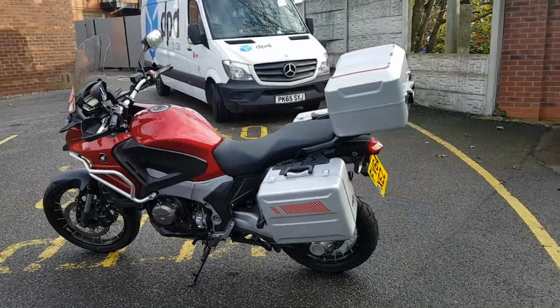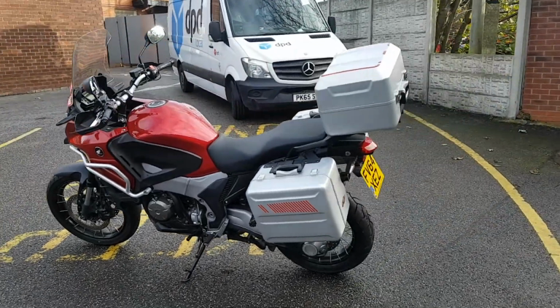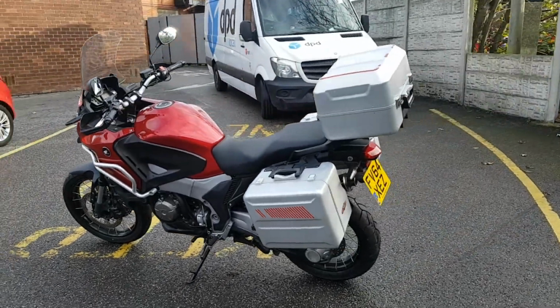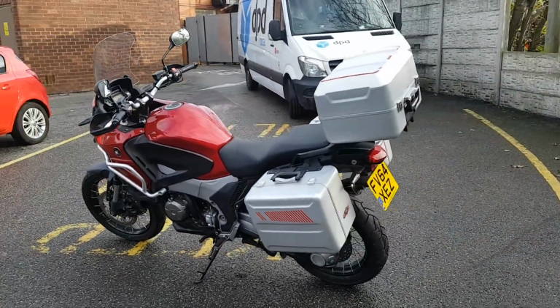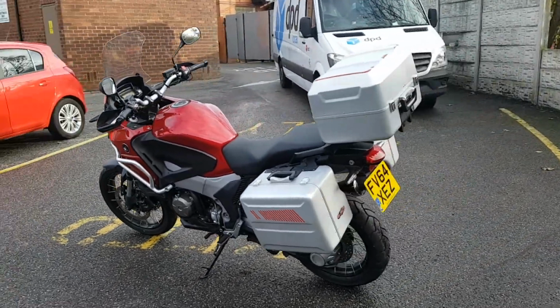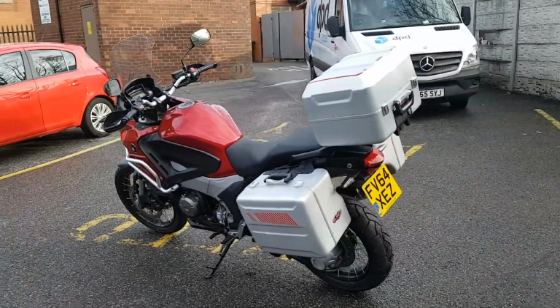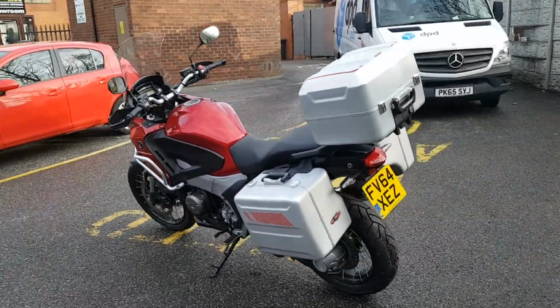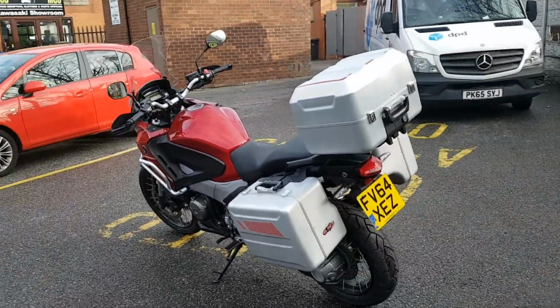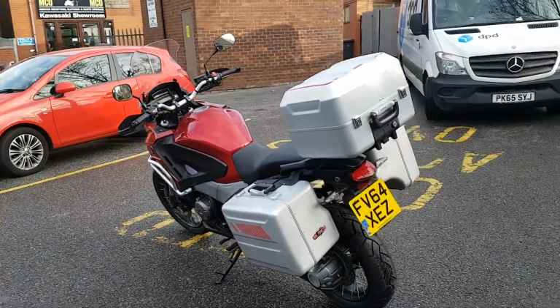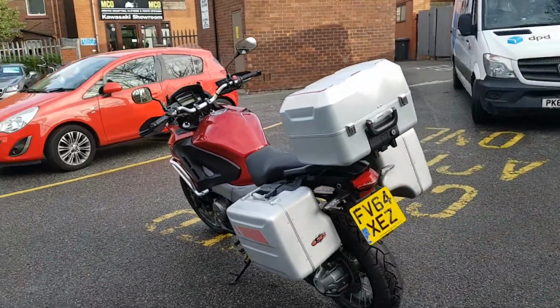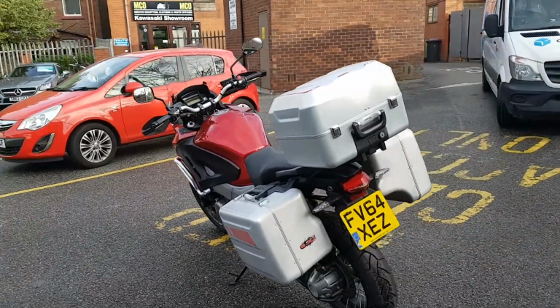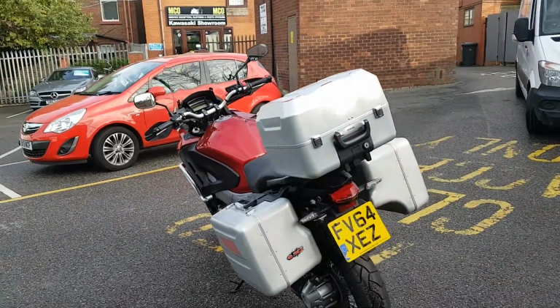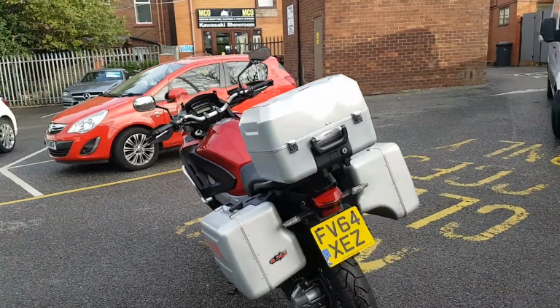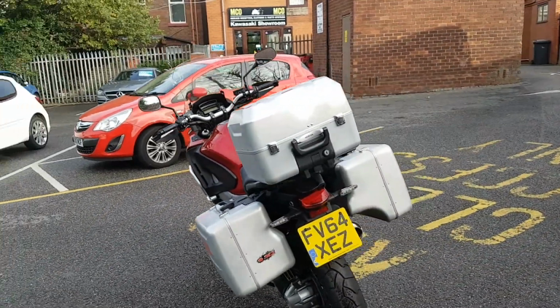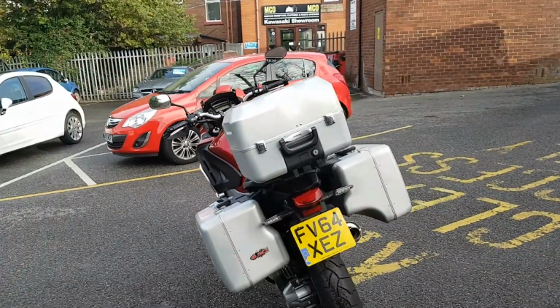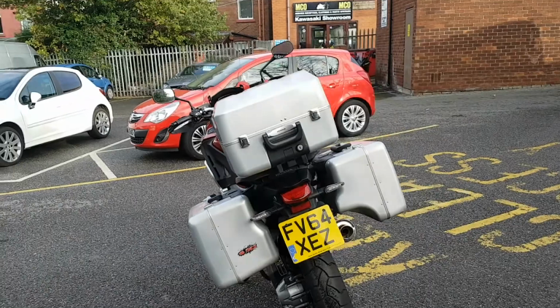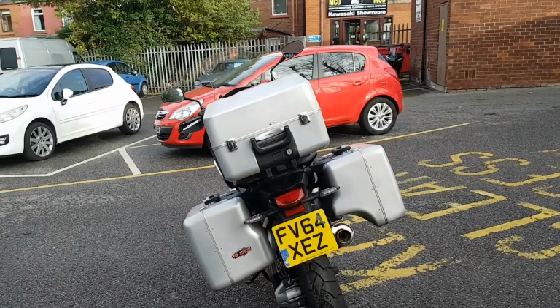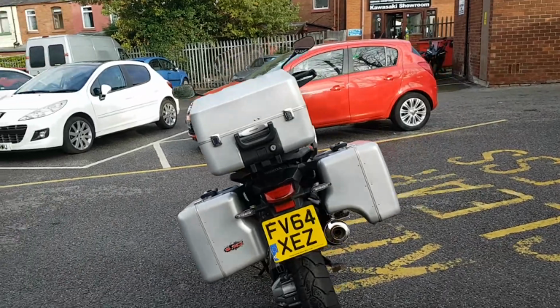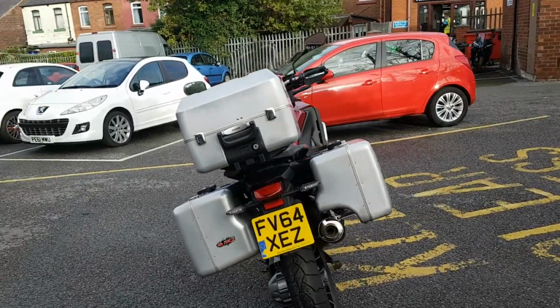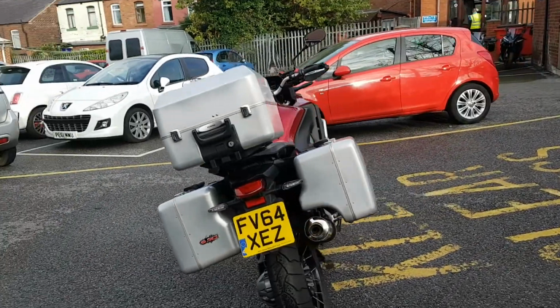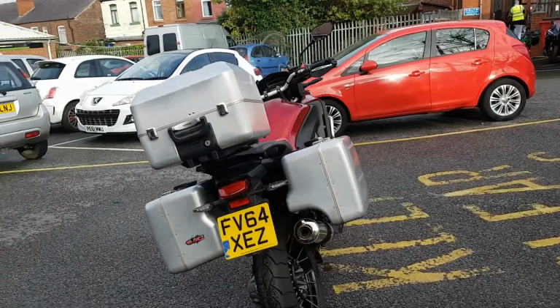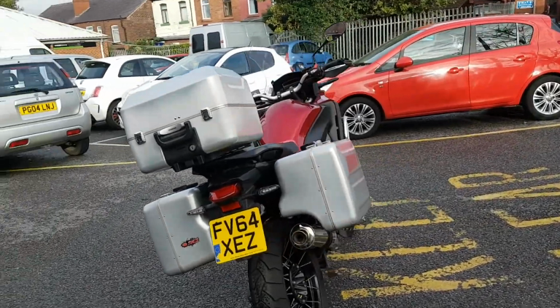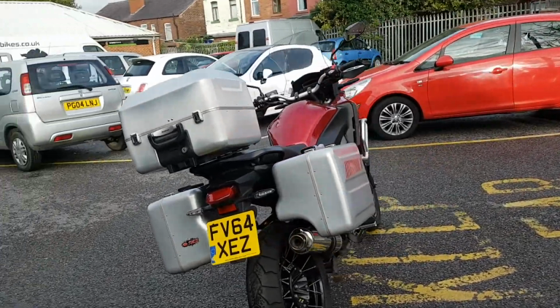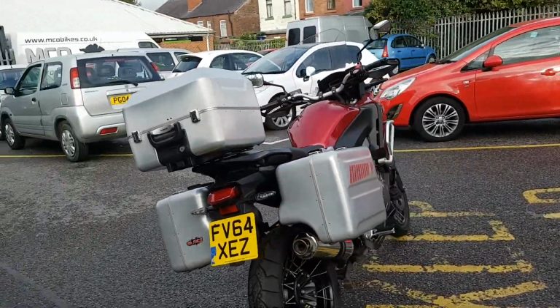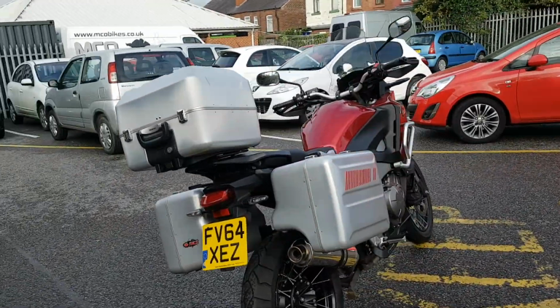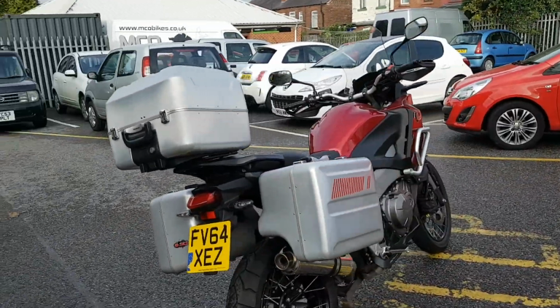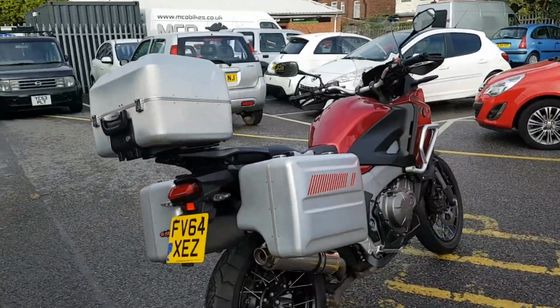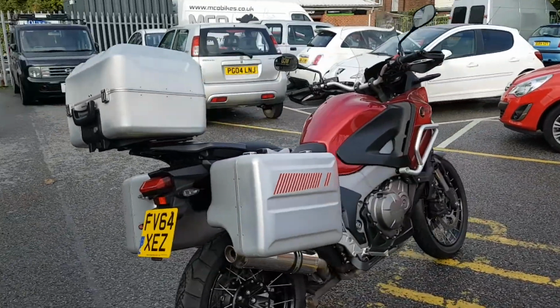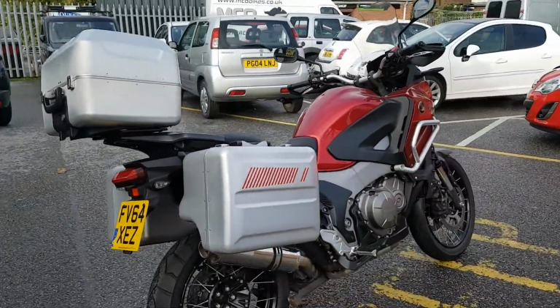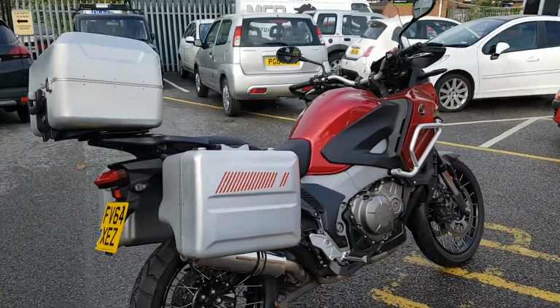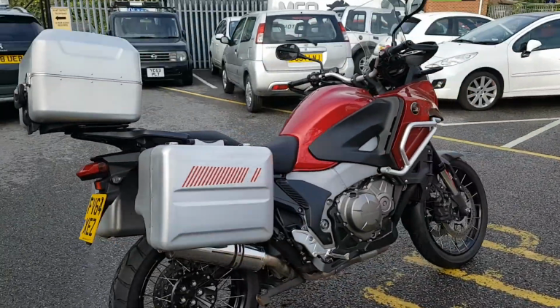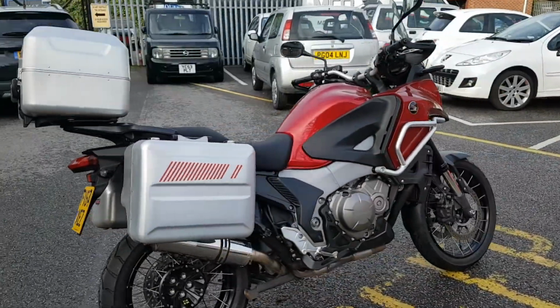It's fitted with three-part luggage, crash bars, aftermarket exhaust. It comes with all keys and books and it's in very good condition.